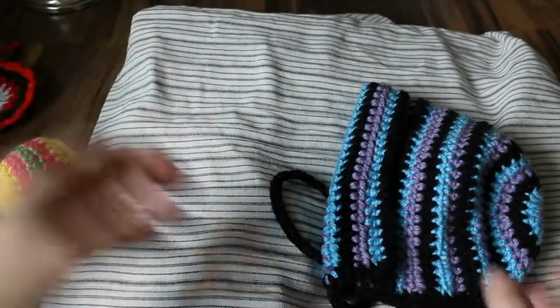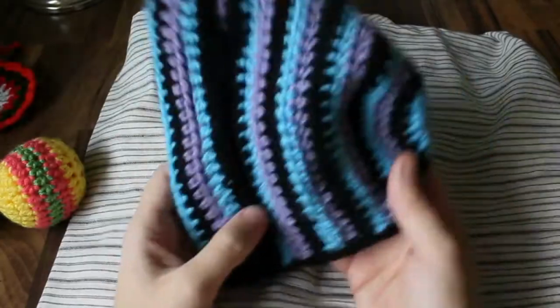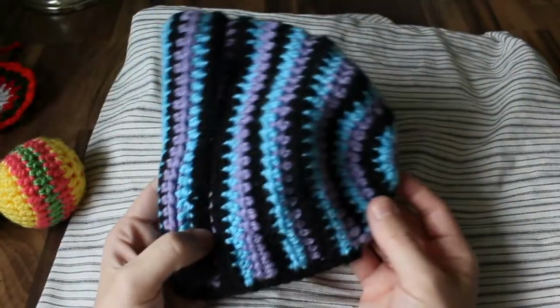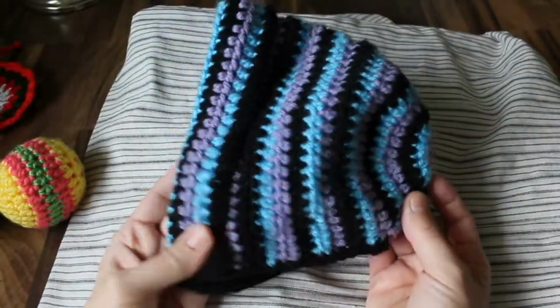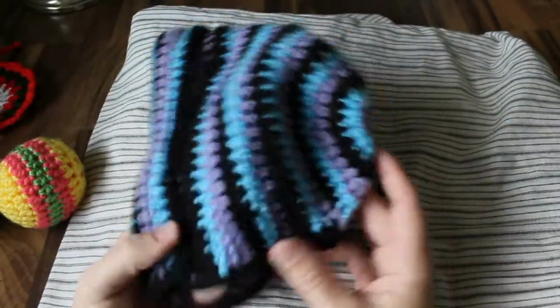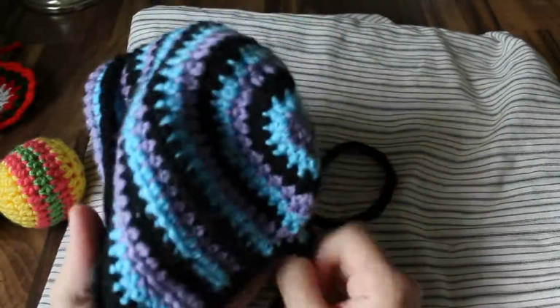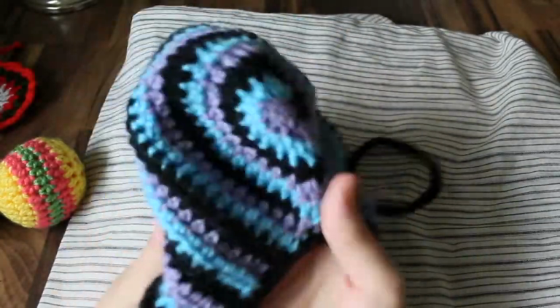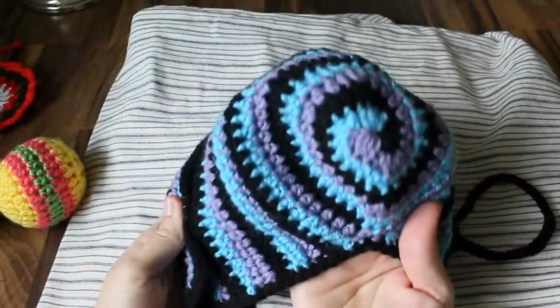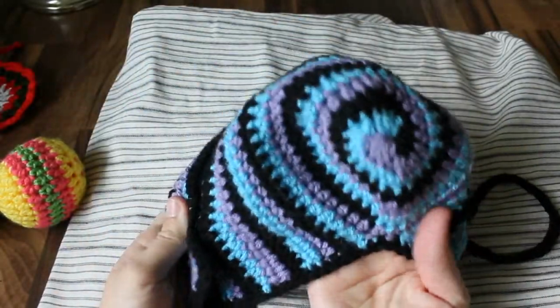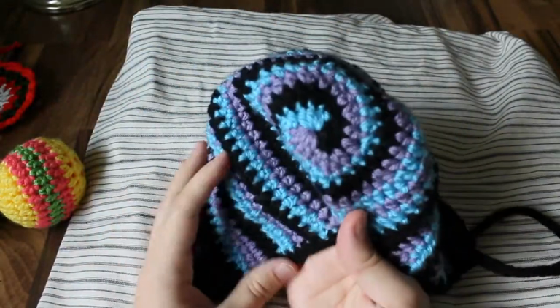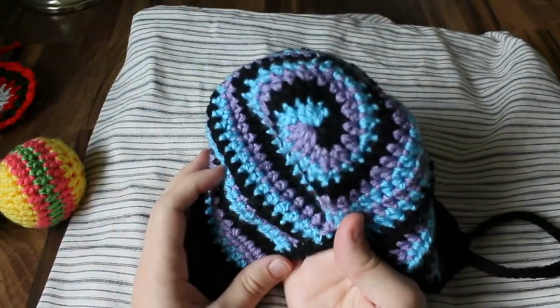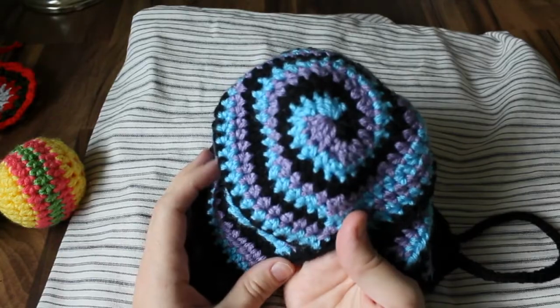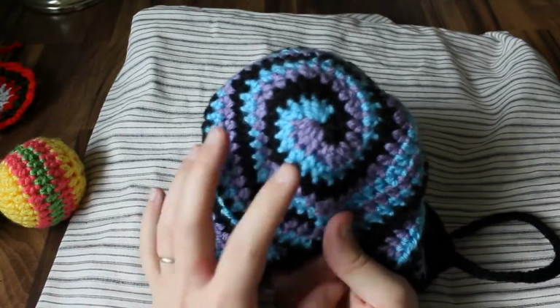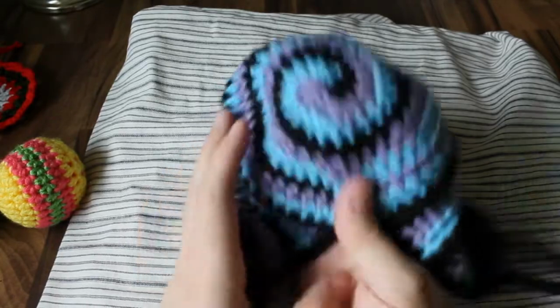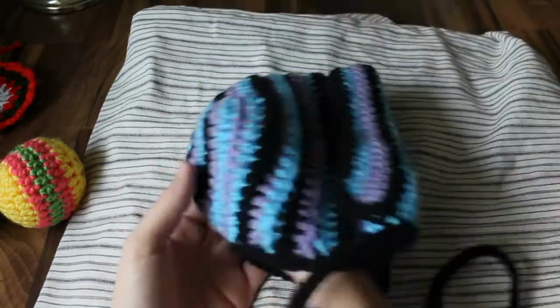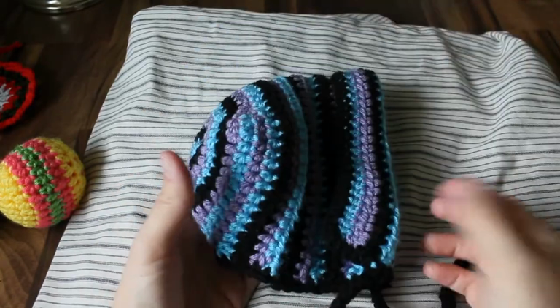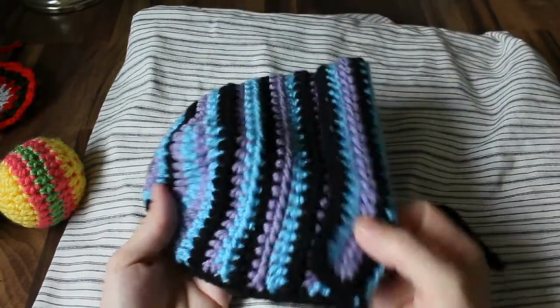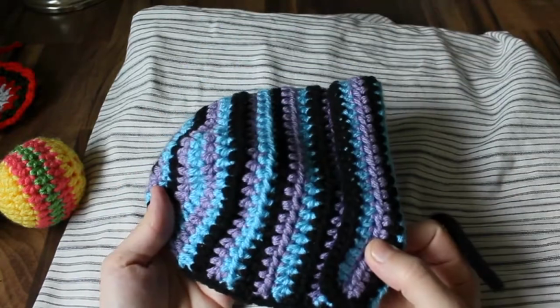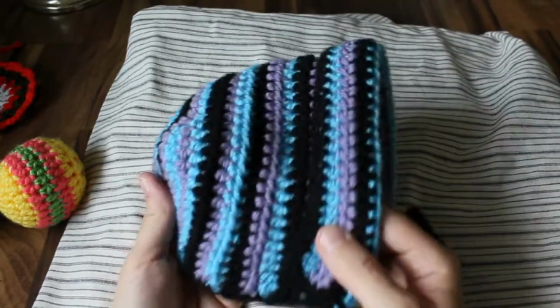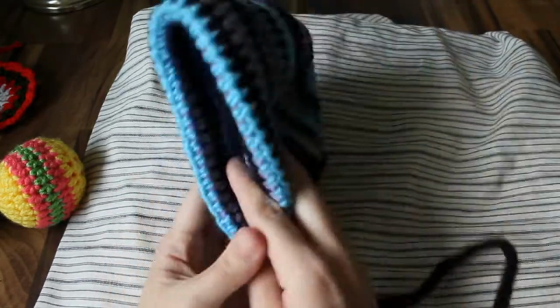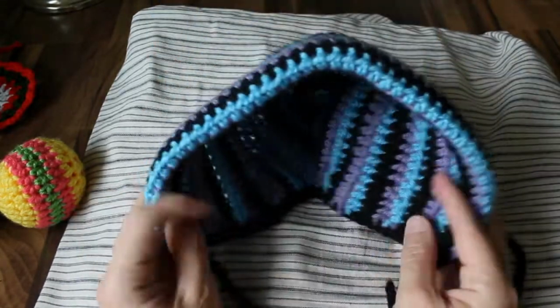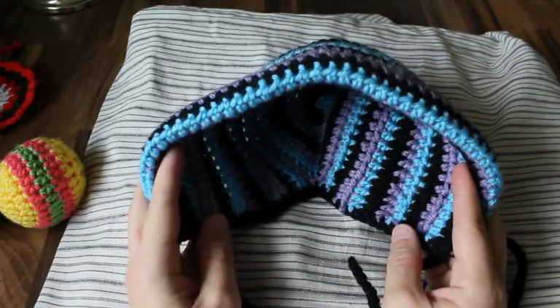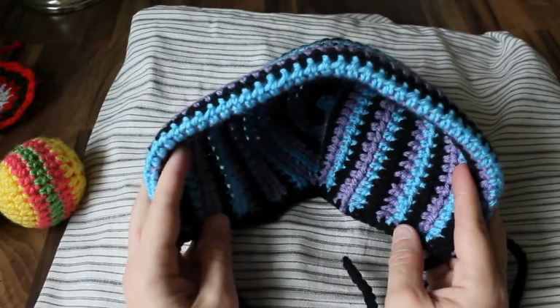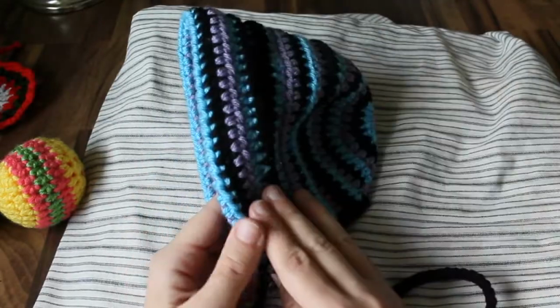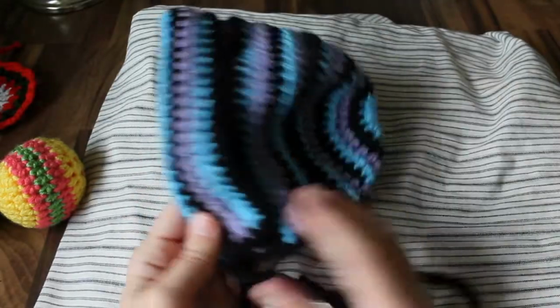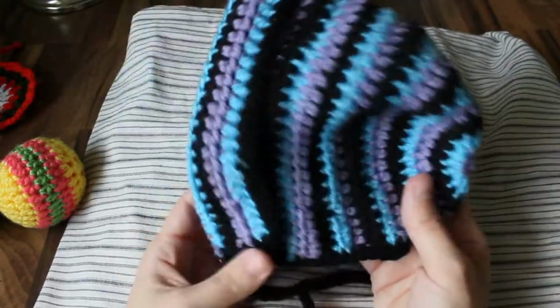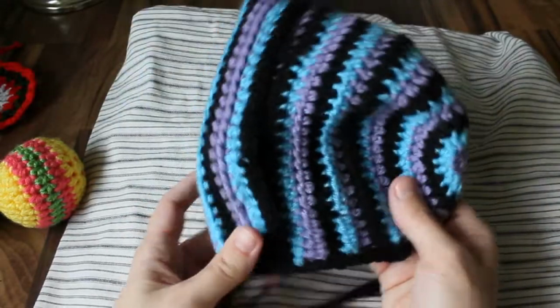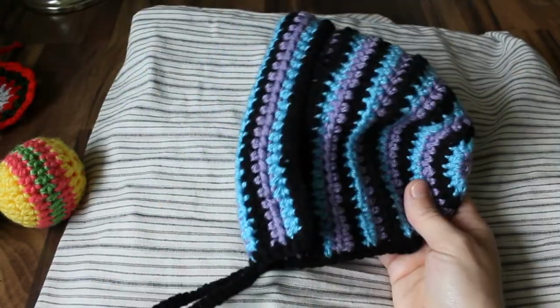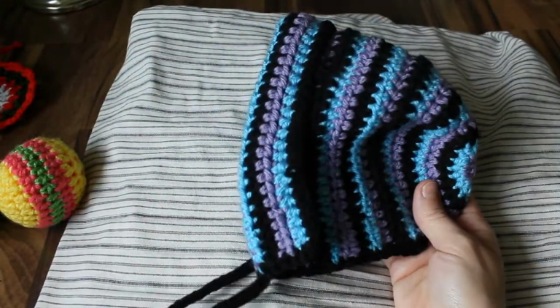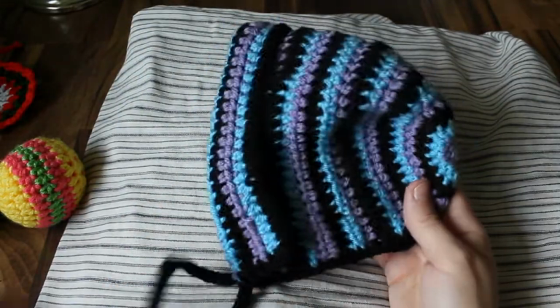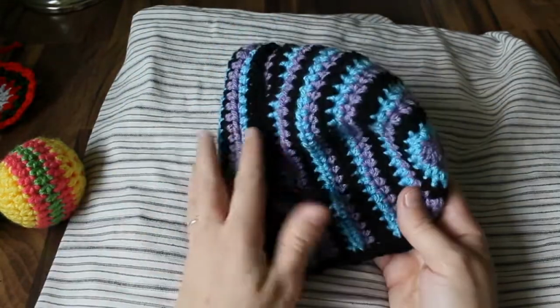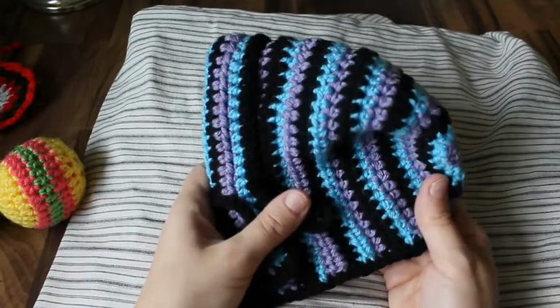This here is just a bonnet. This is the rainbow swirls pattern — I just did three colors instead of the six colors. And this is going to a friend who's having a baby in December, for a little girl, so I thought that looked nice.